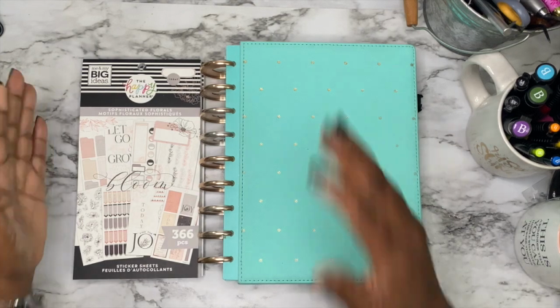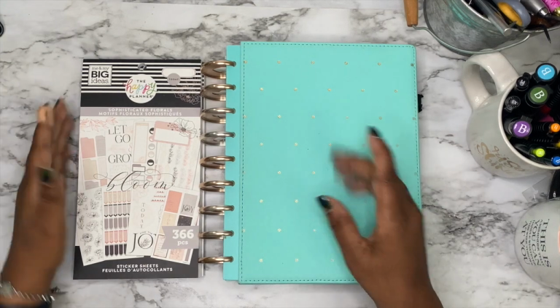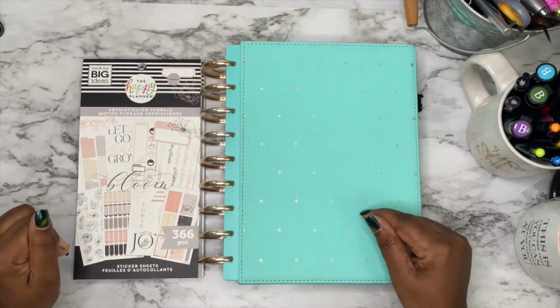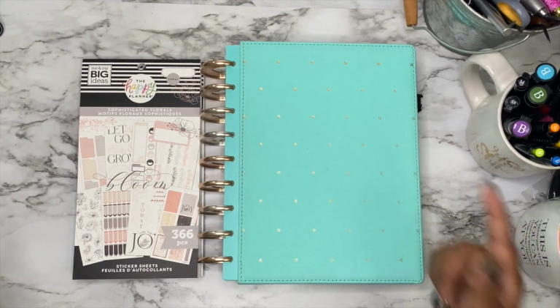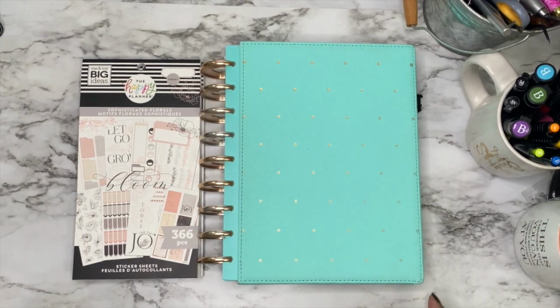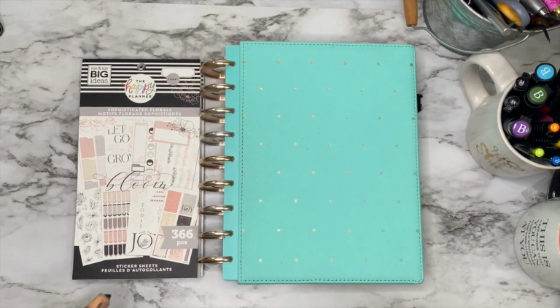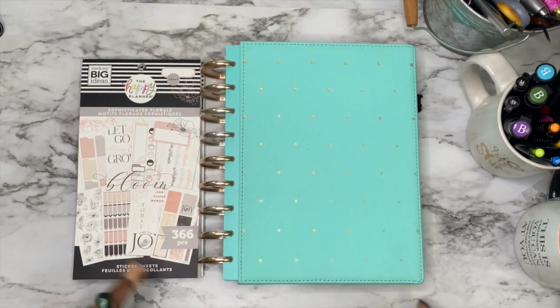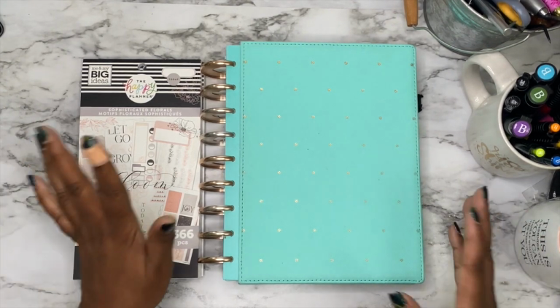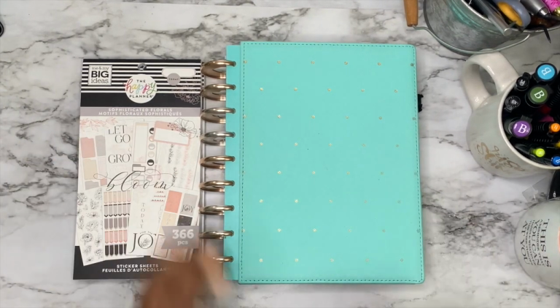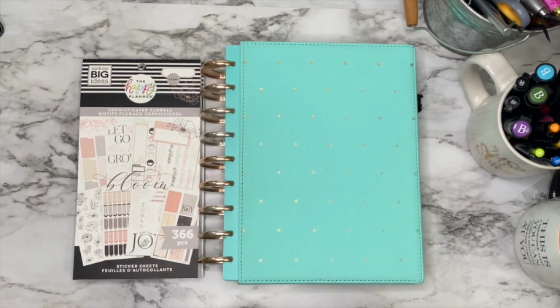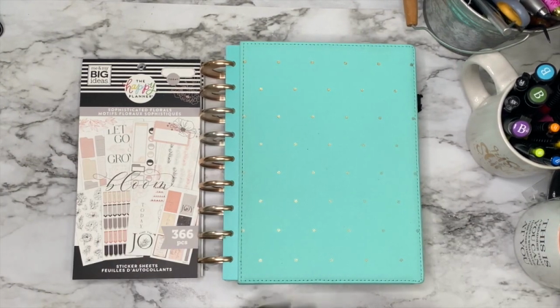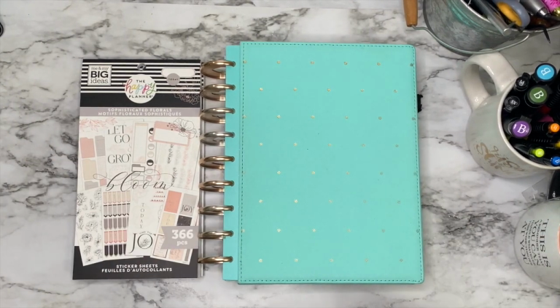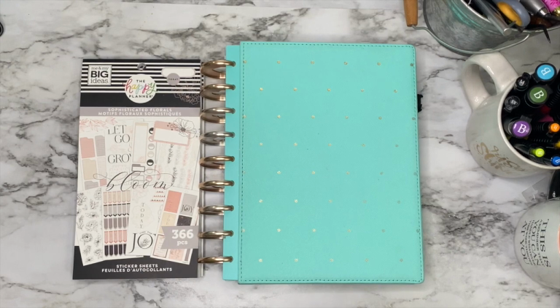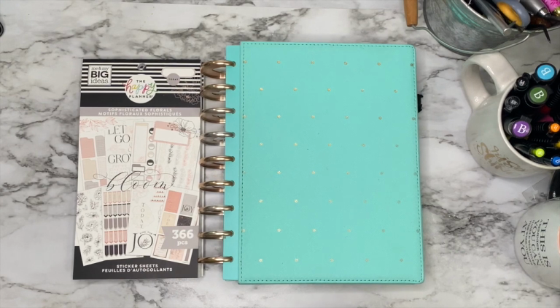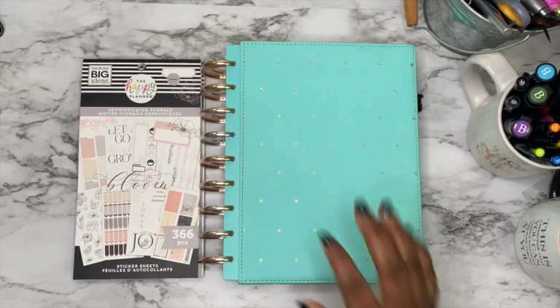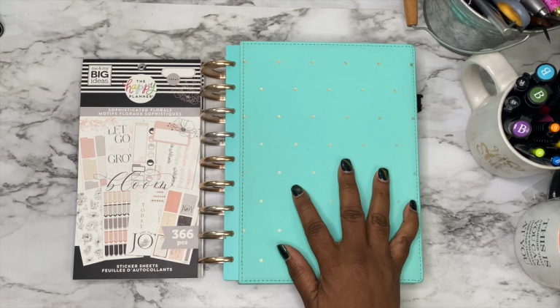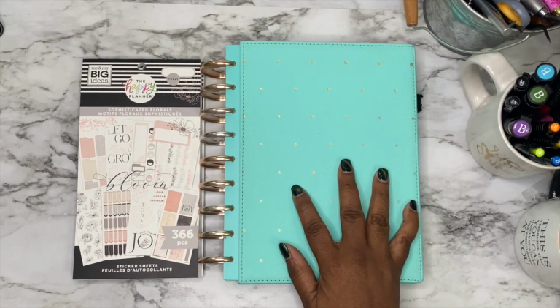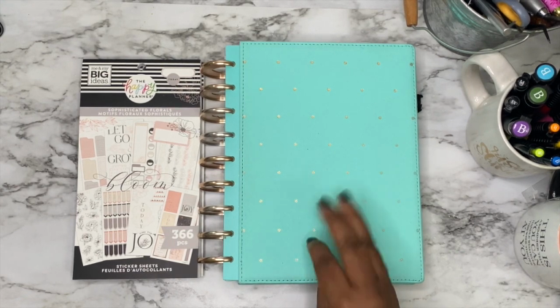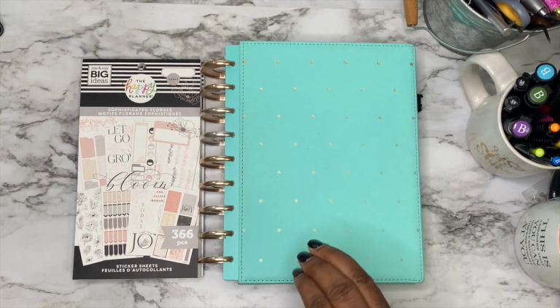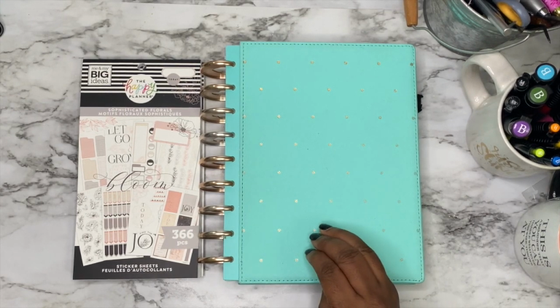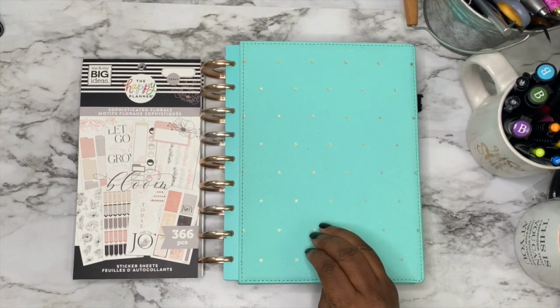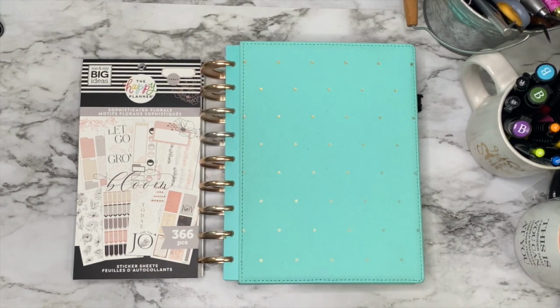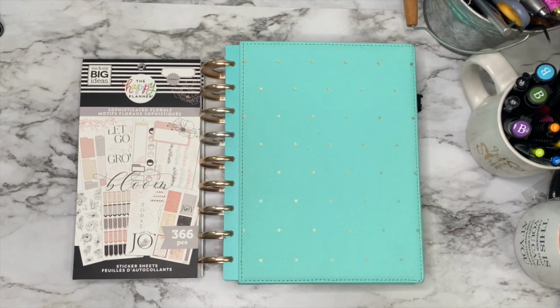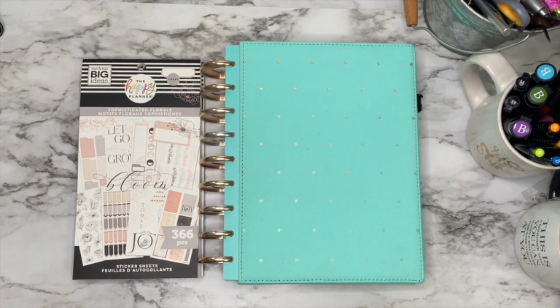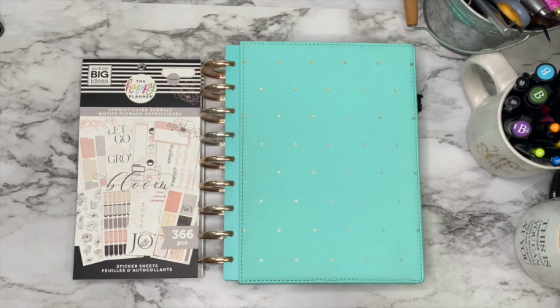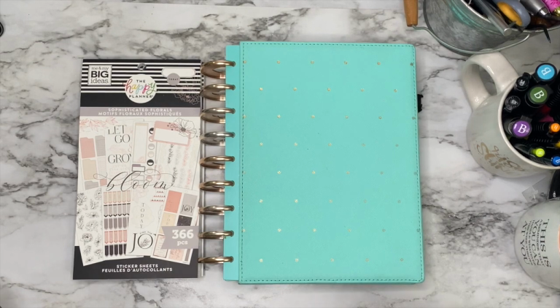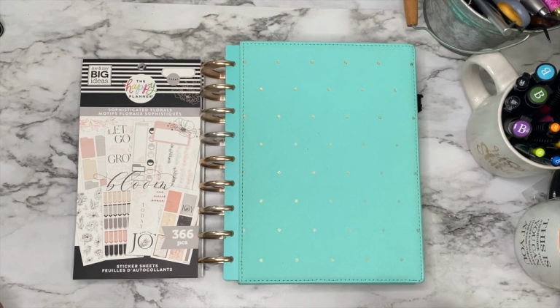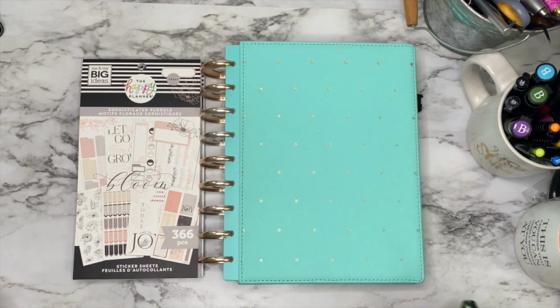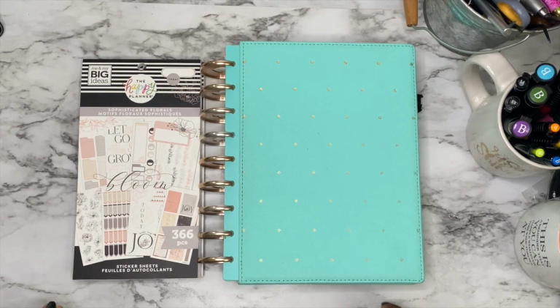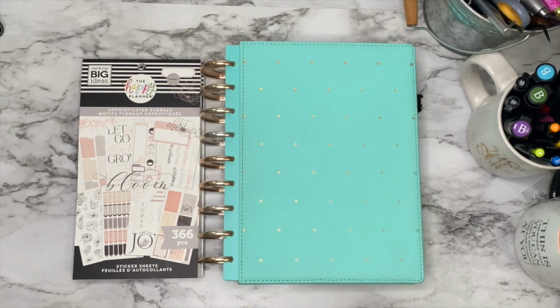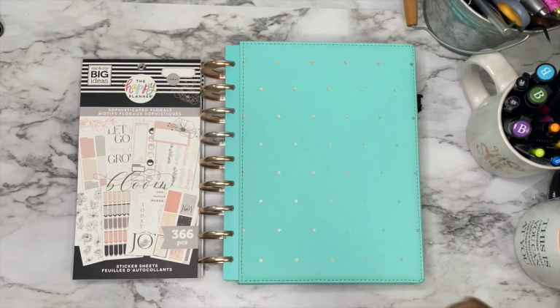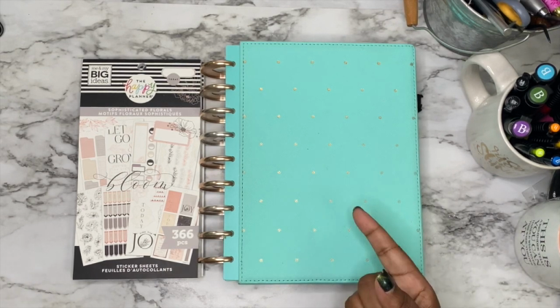Hi, this is Raylene with Raylene Create. Today in my happy planner, I will be setting up my currently page for the month of June. If you want to see what I do on a currently page for the month of June, stay tuned.